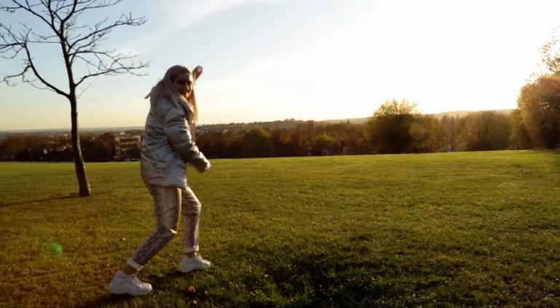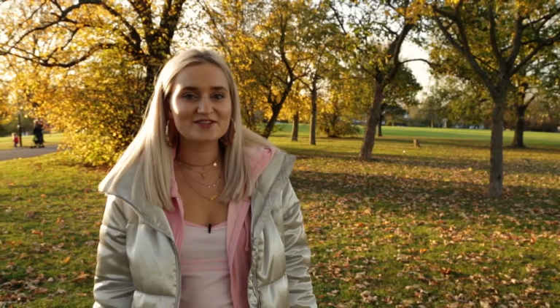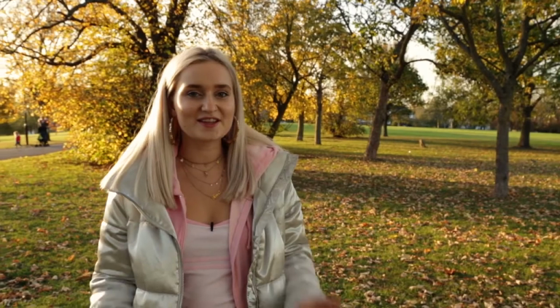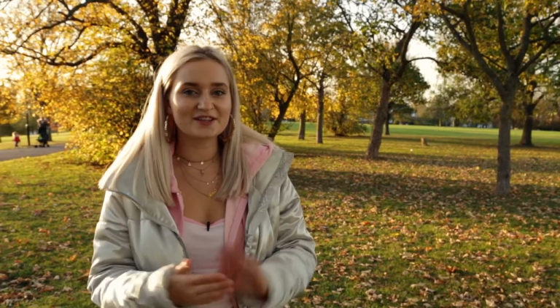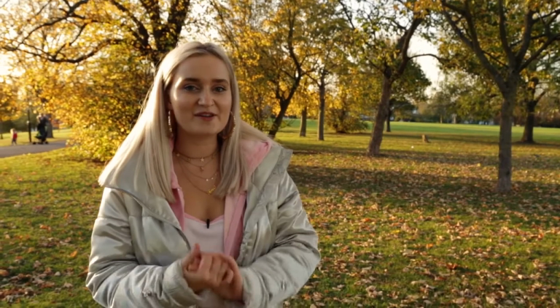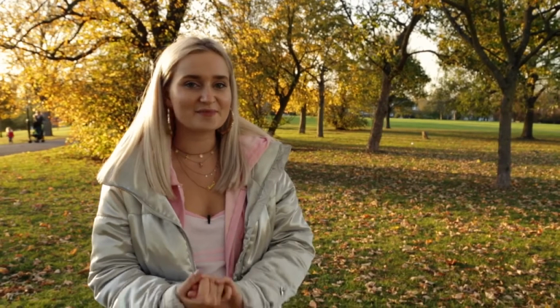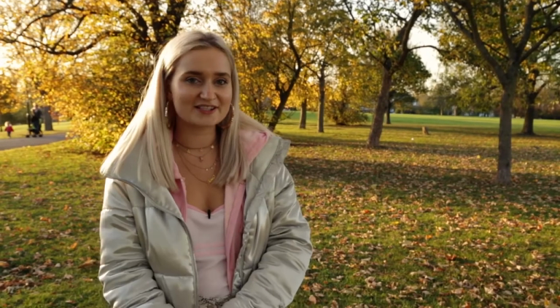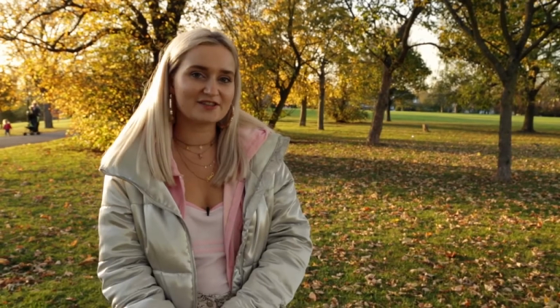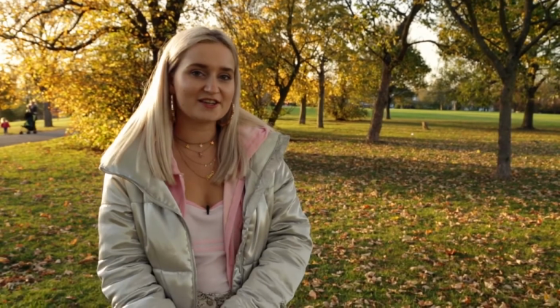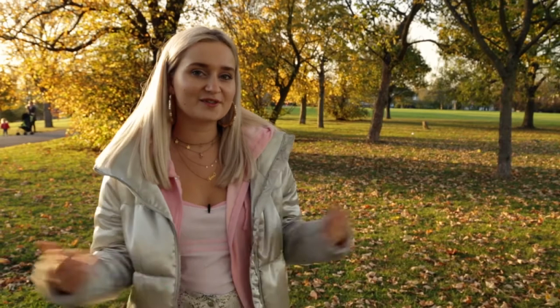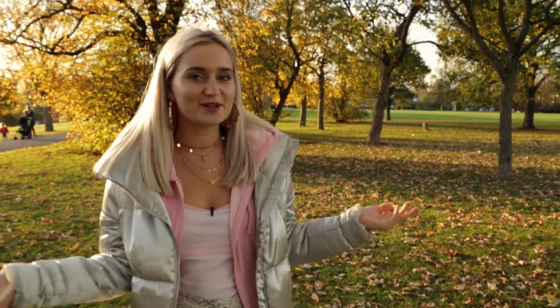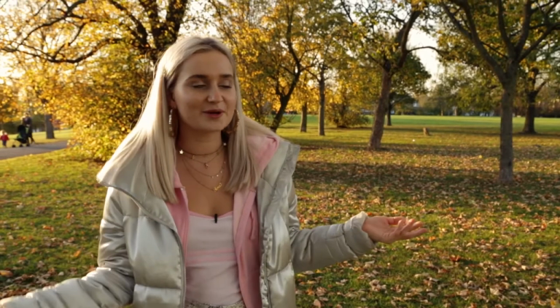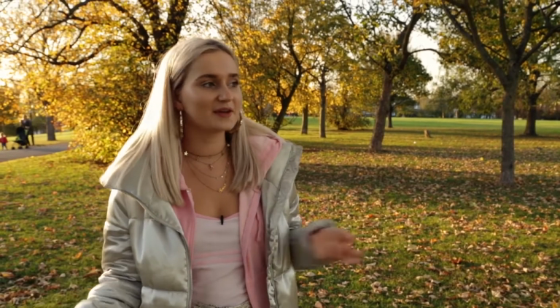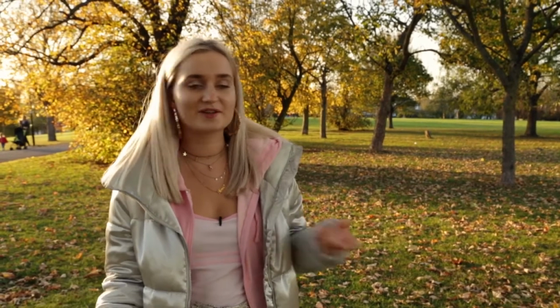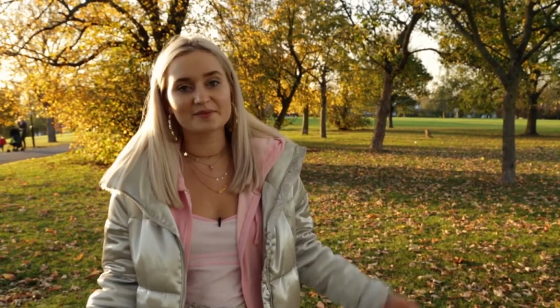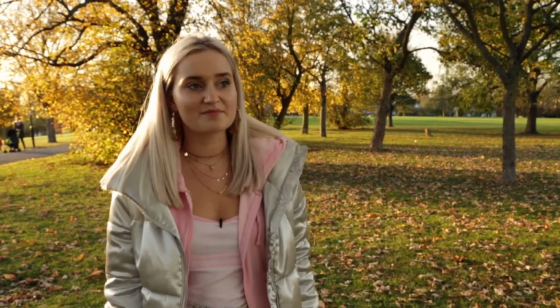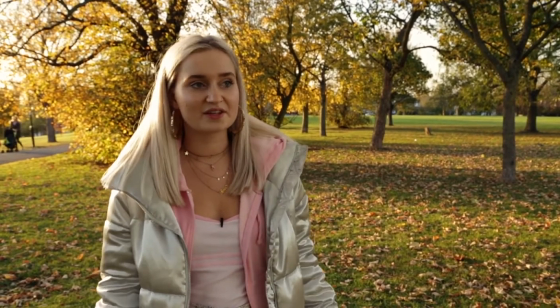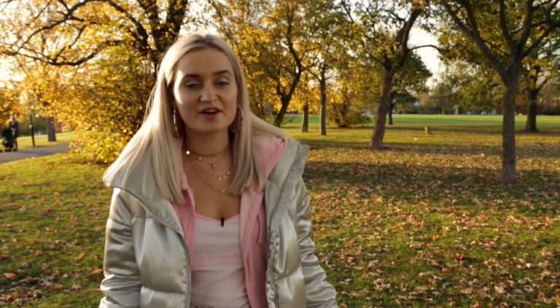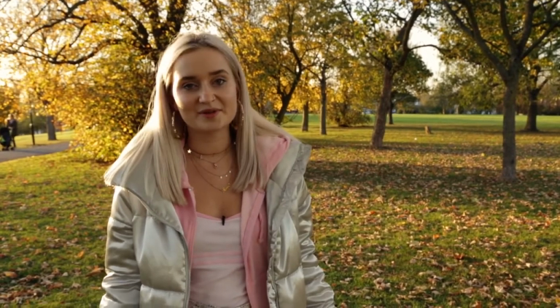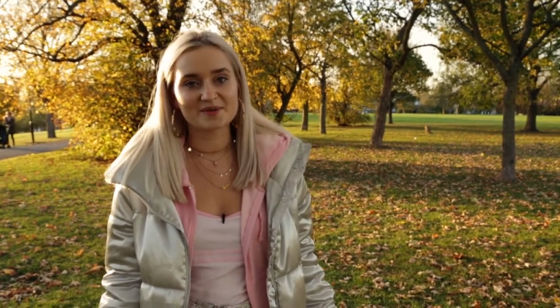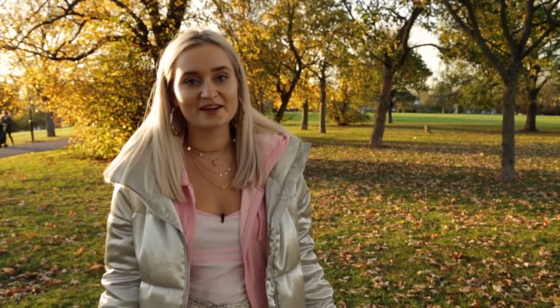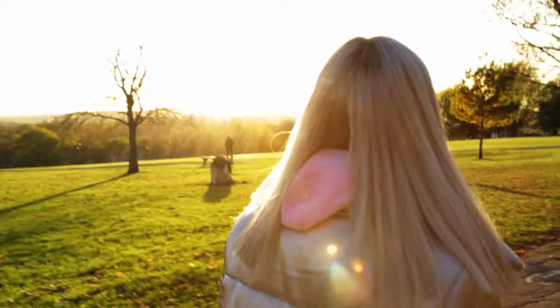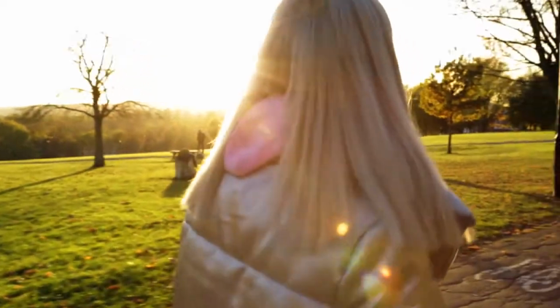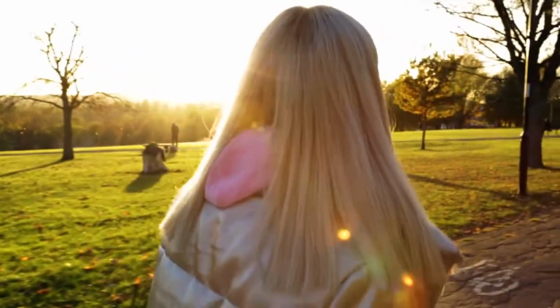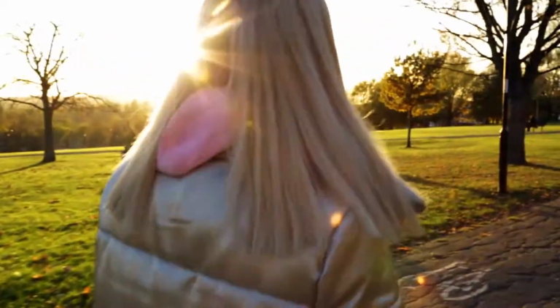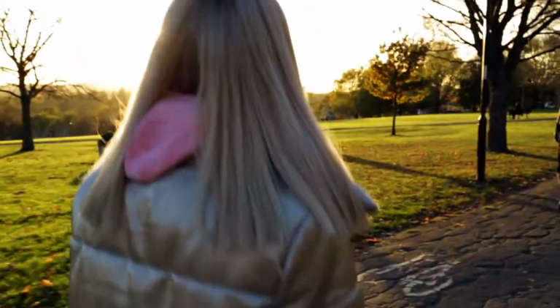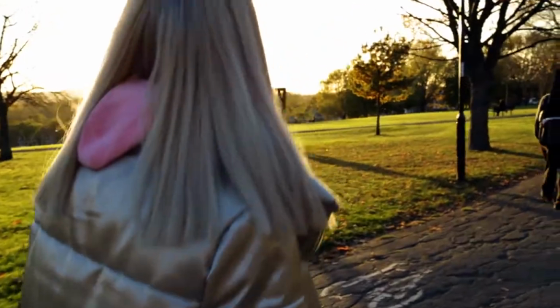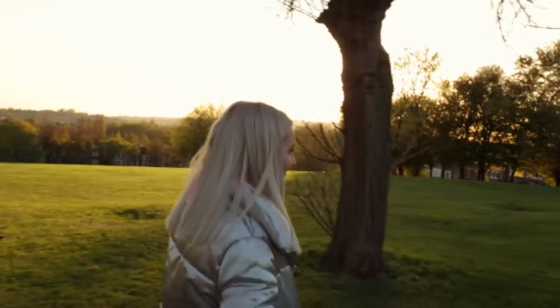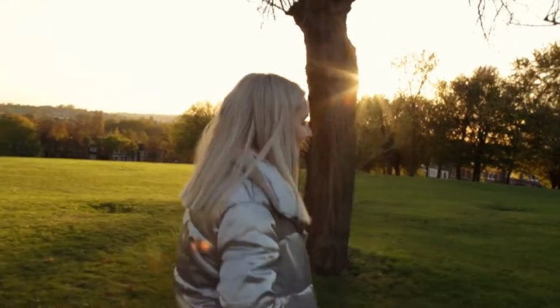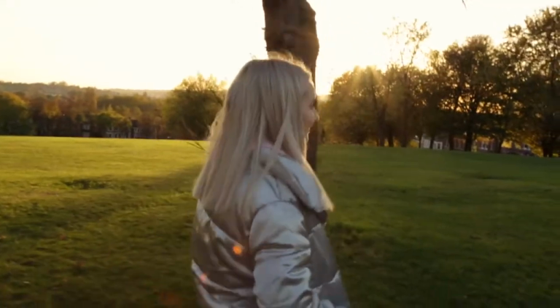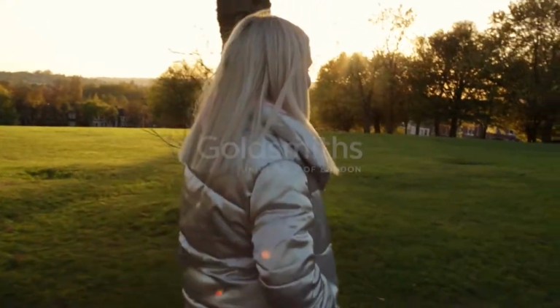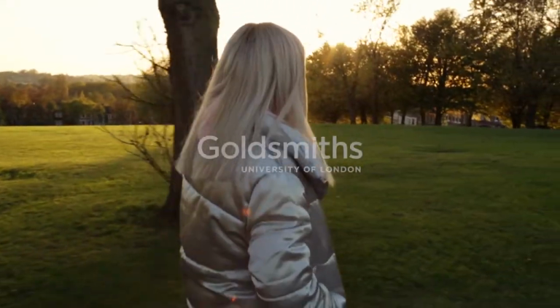So you've just seen three of my favourite parks in South East London. They're all really close to Goldsmiths — none of them are more than a 30-minute walk away. Put some music on, bring your headphones, and come to one of these really beautiful parks.